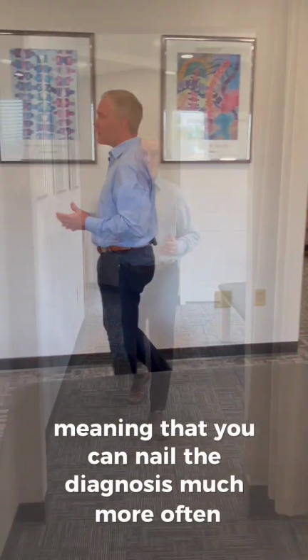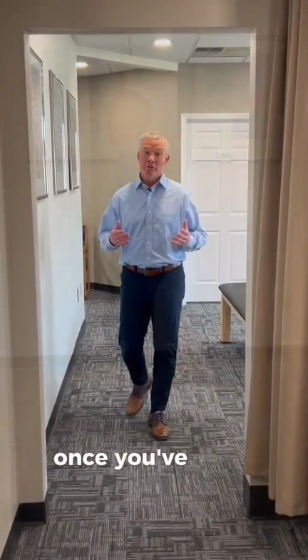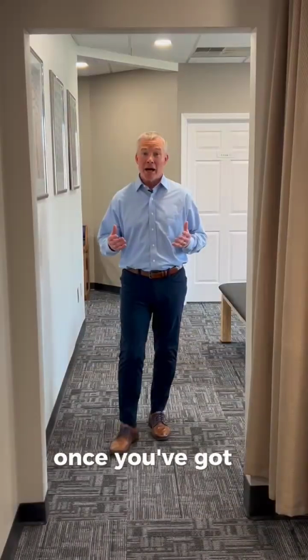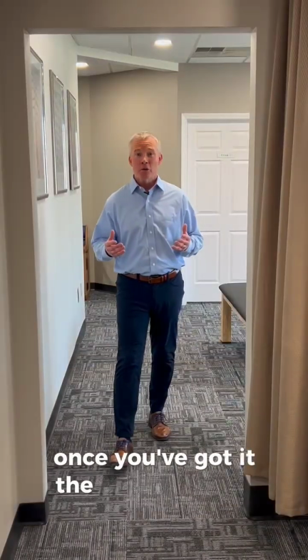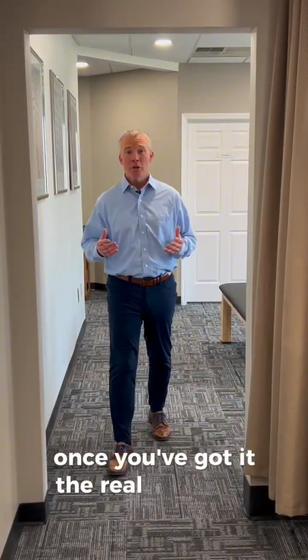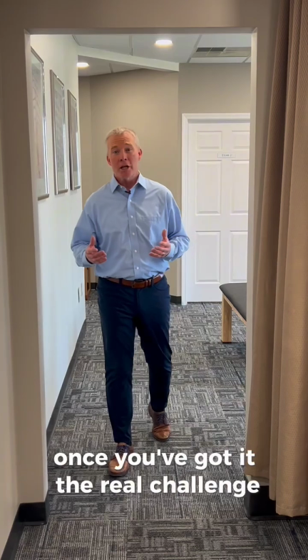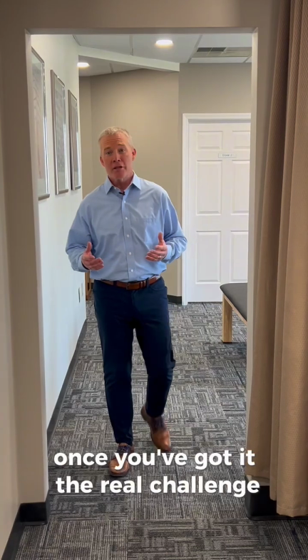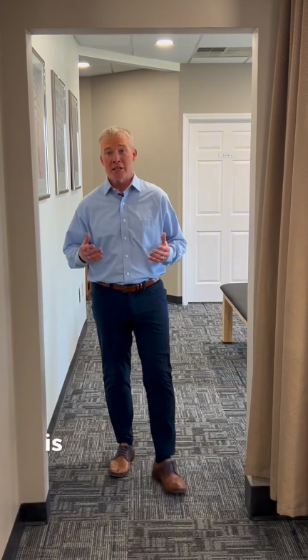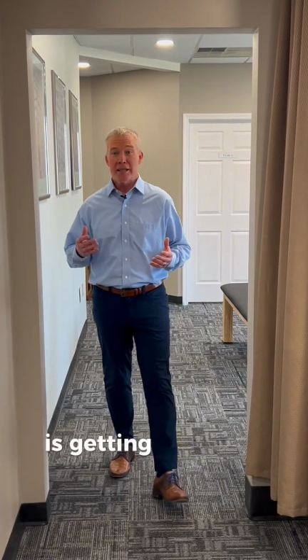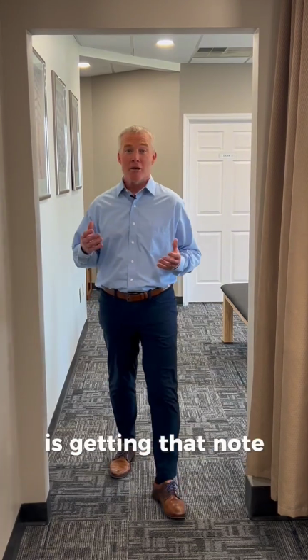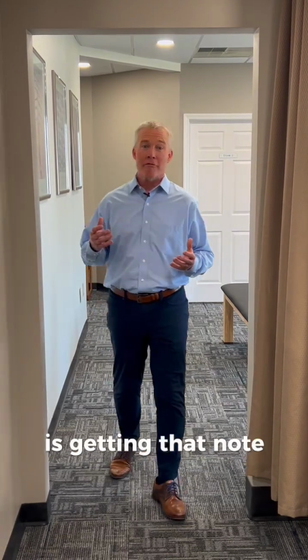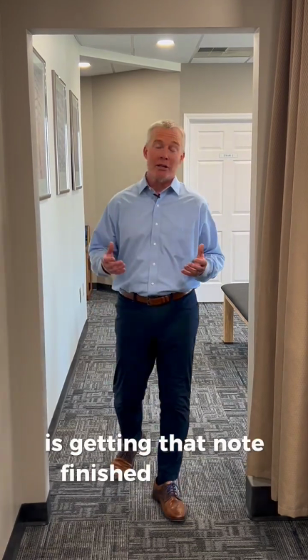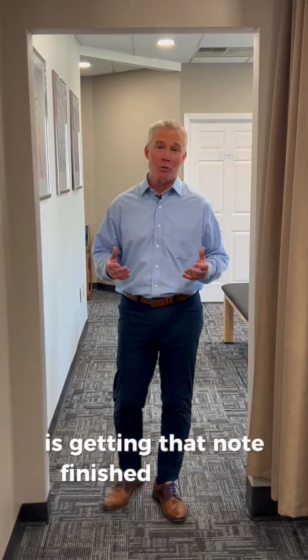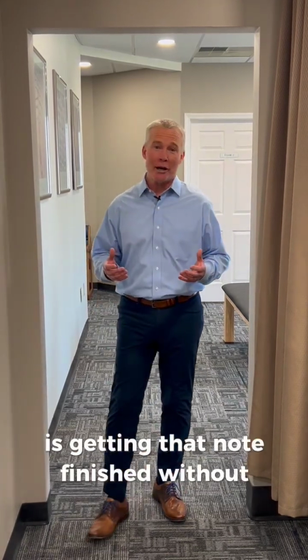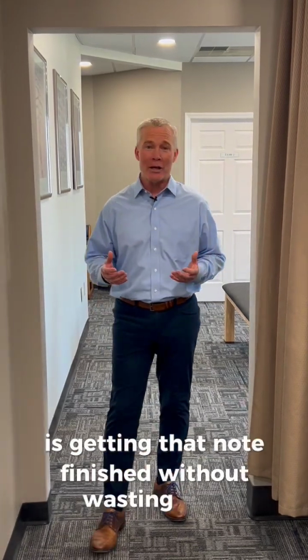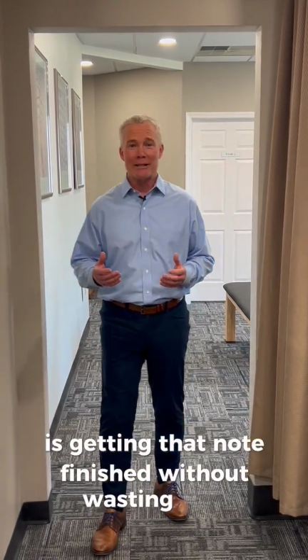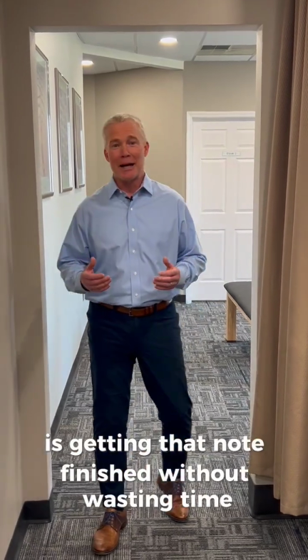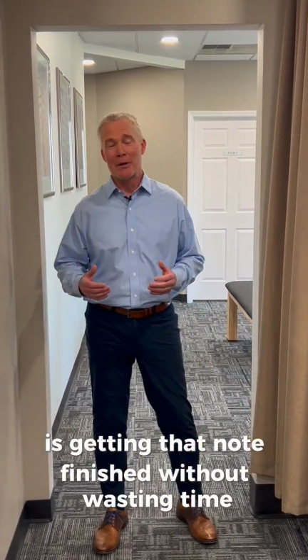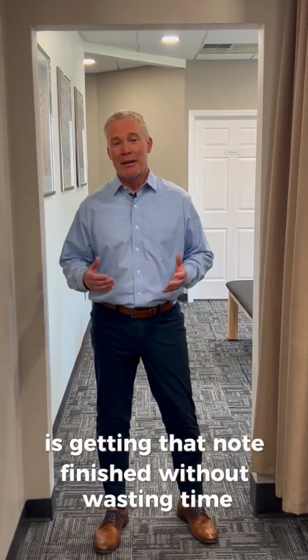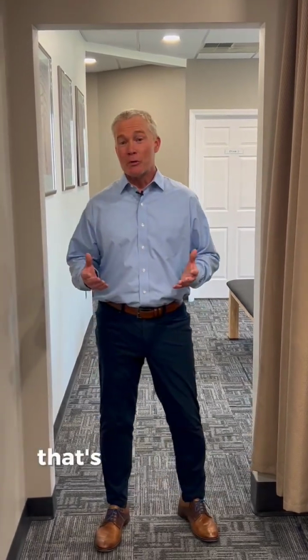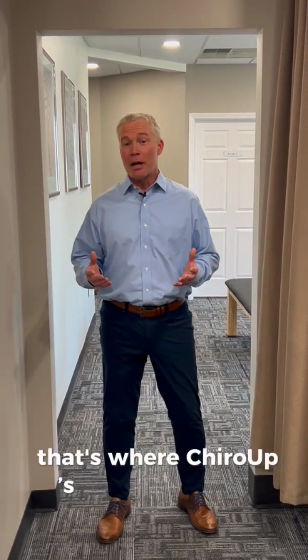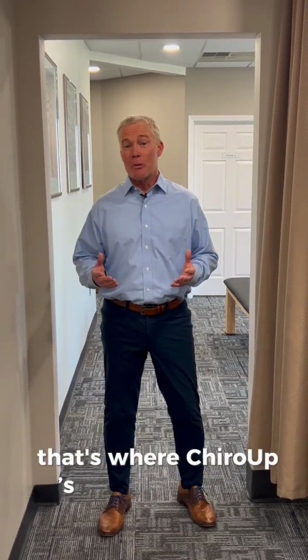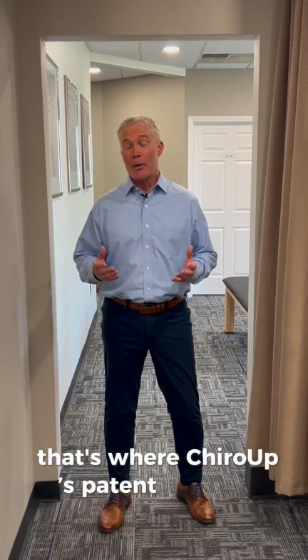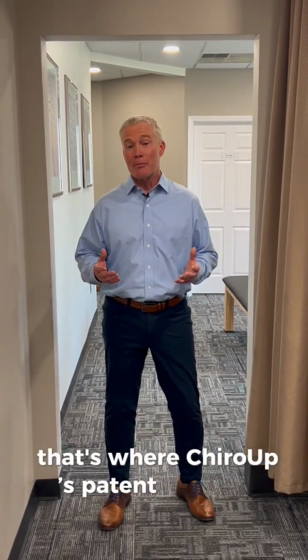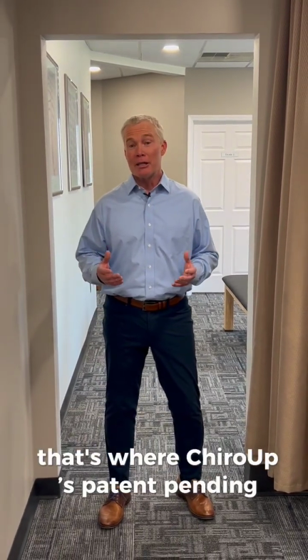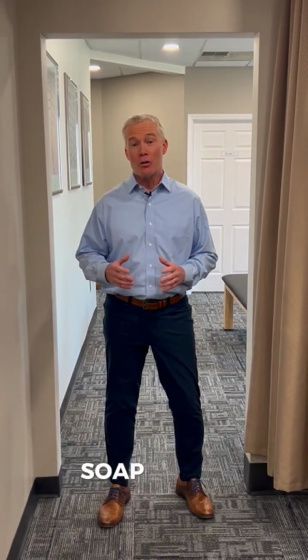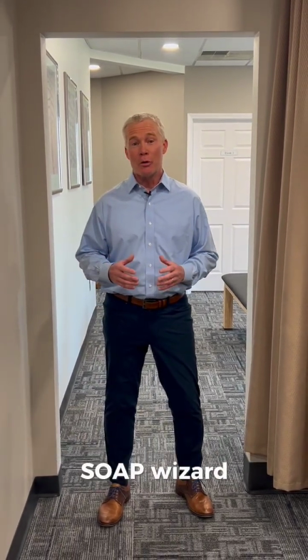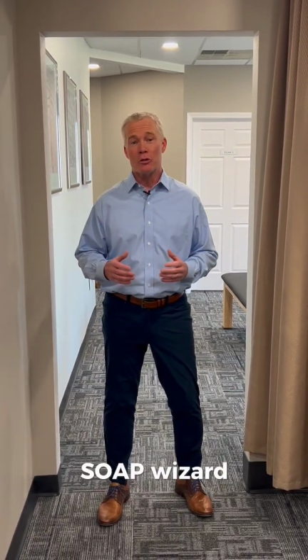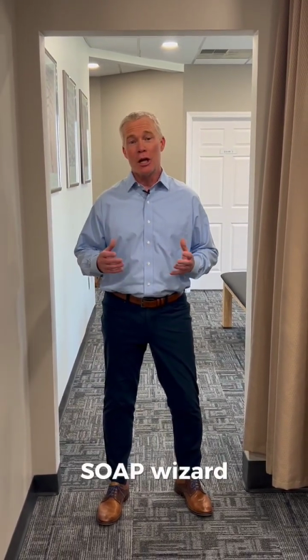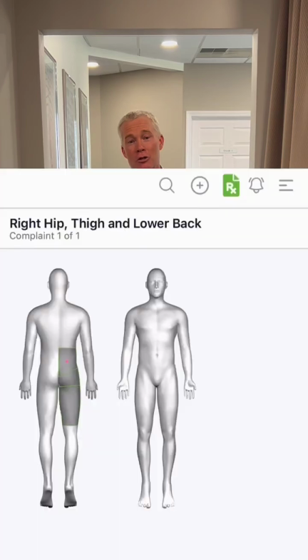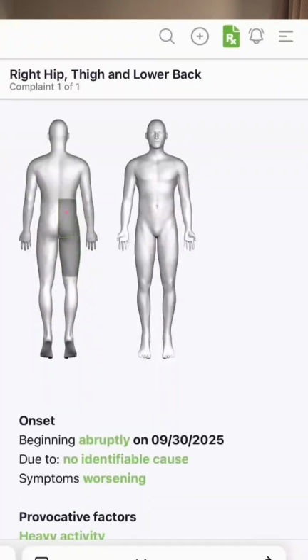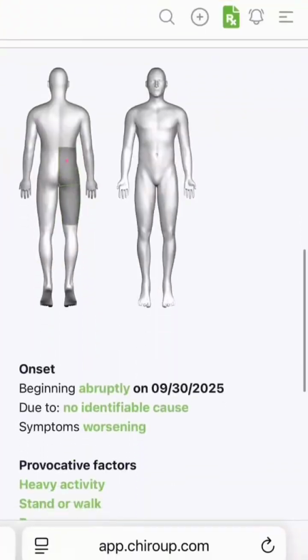Meaning that you can nail the diagnosis much more often. But once you've got it, the real challenge is getting that note finished without wasting time. That's where Chirop's patent-pending SOAP Wizard changes the game.